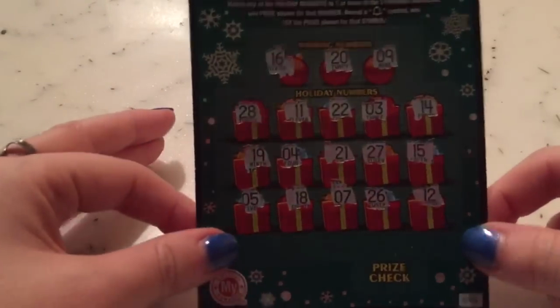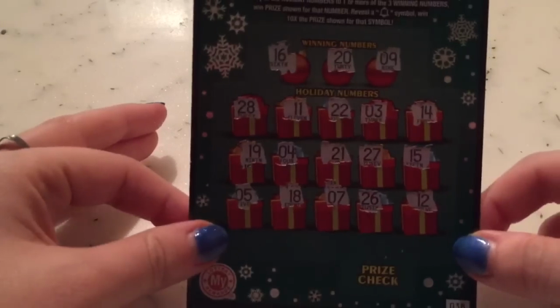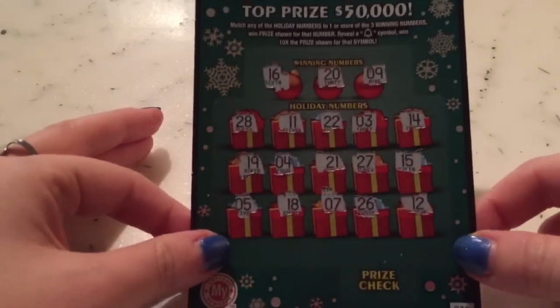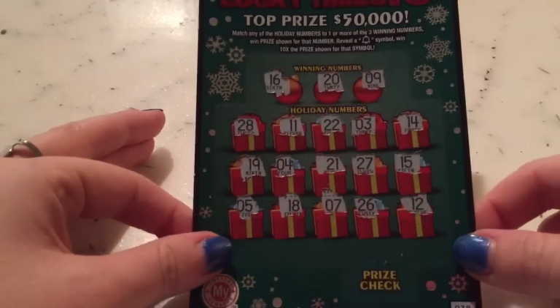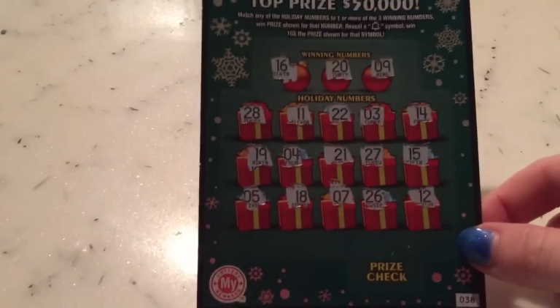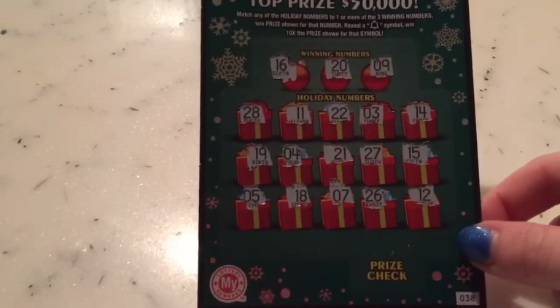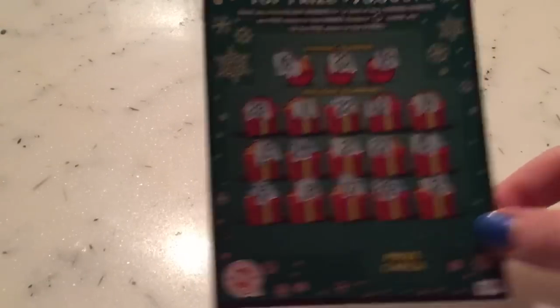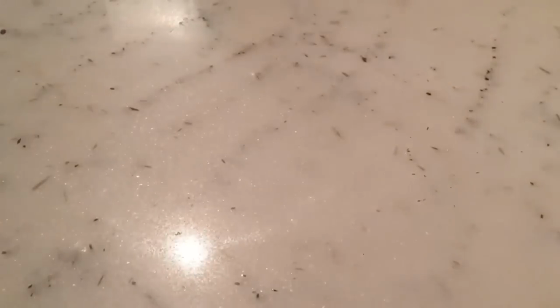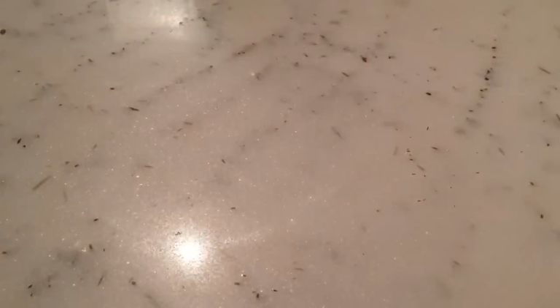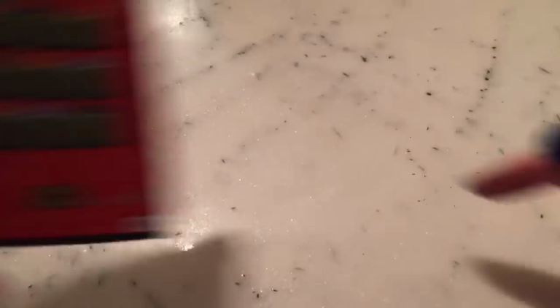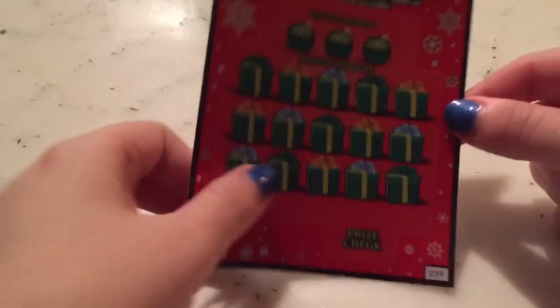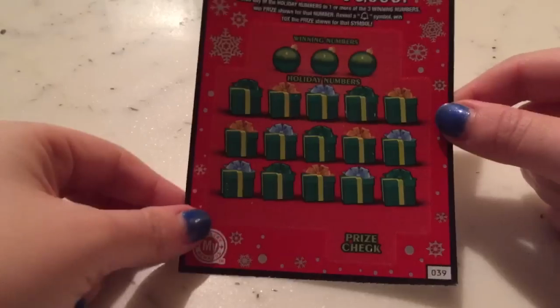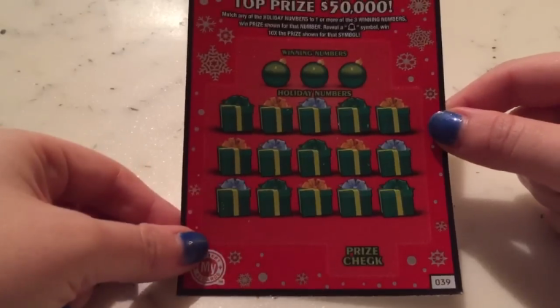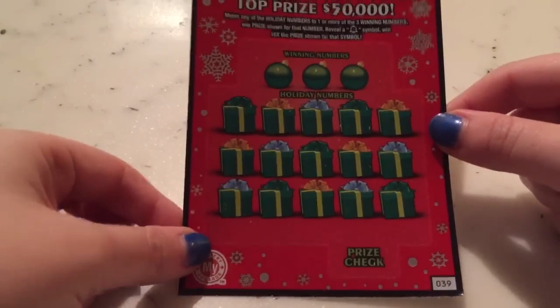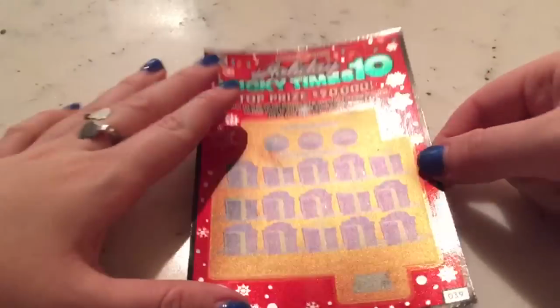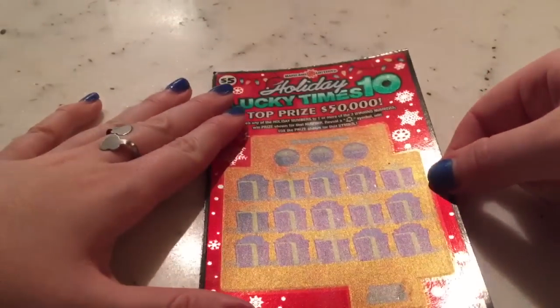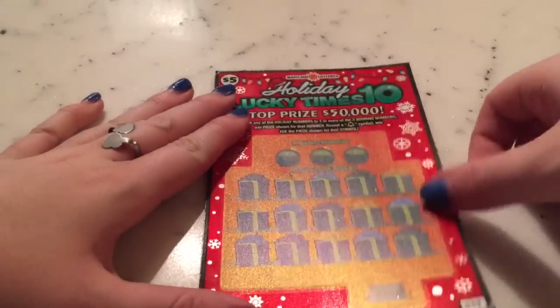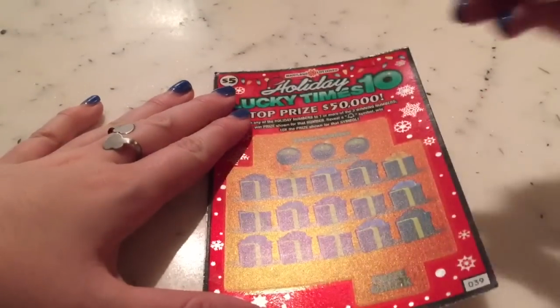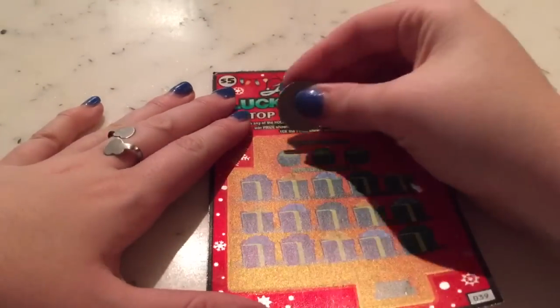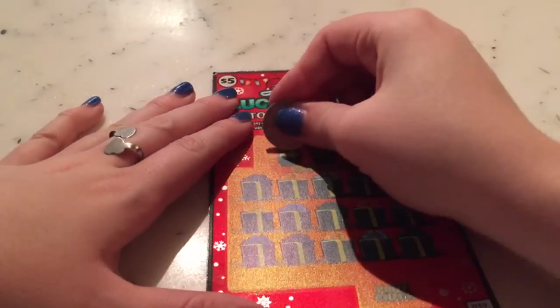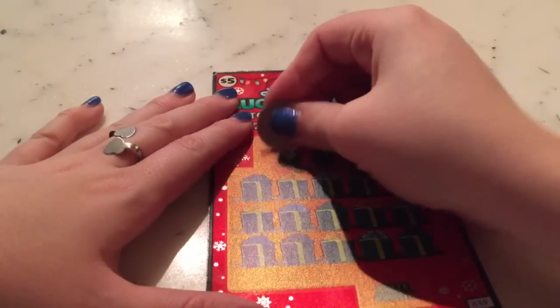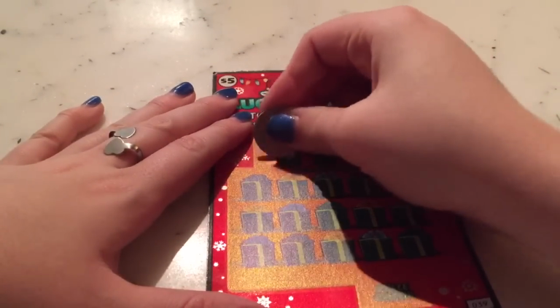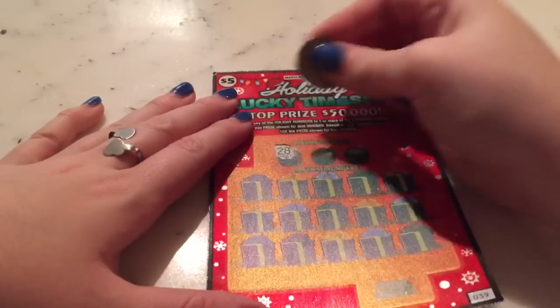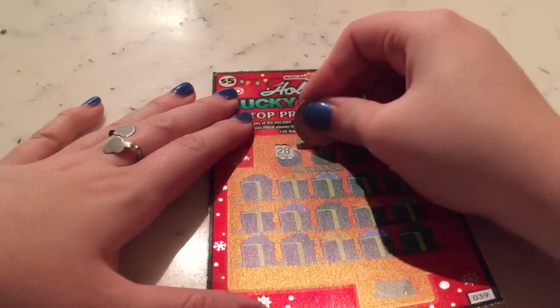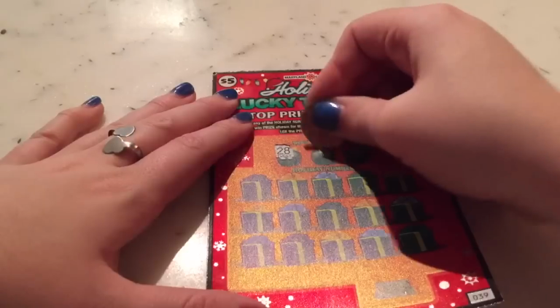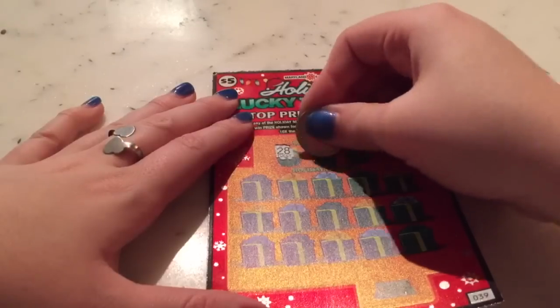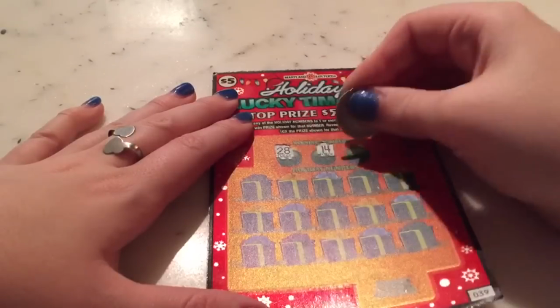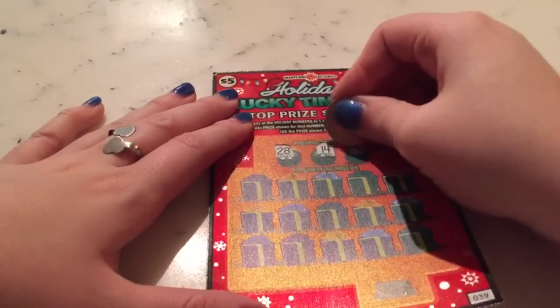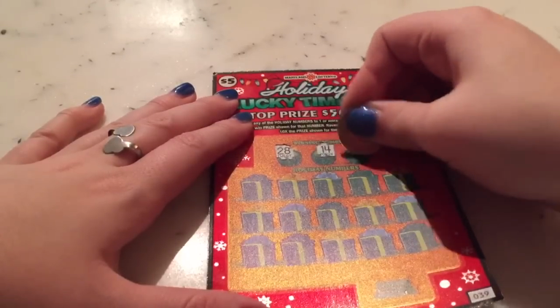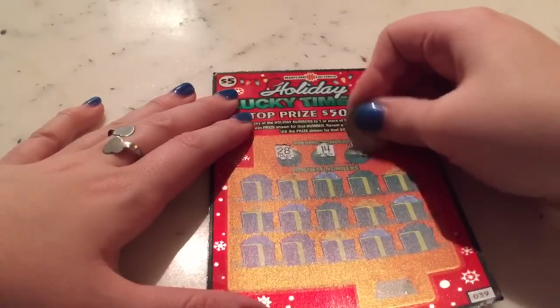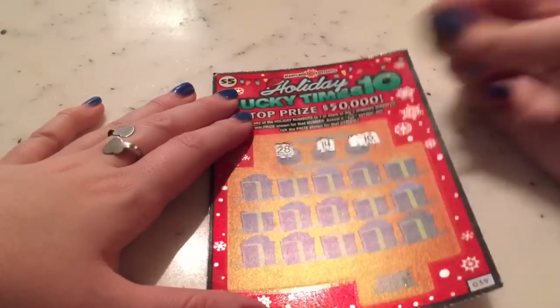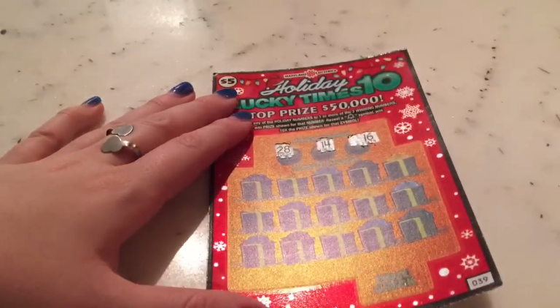It looks like another loser, so let's move on to the last ticket. We have ticket number 39, and the winning numbers for this ticket are 28, 14, and 16.